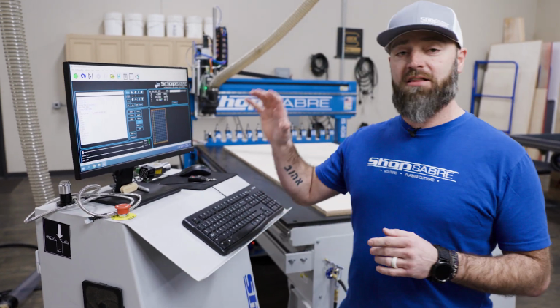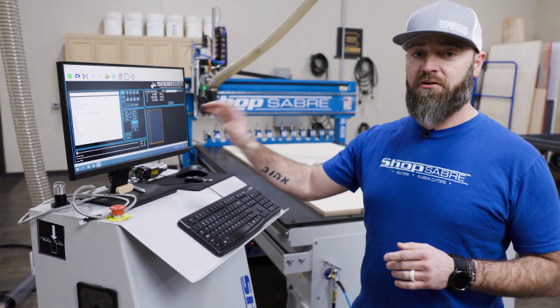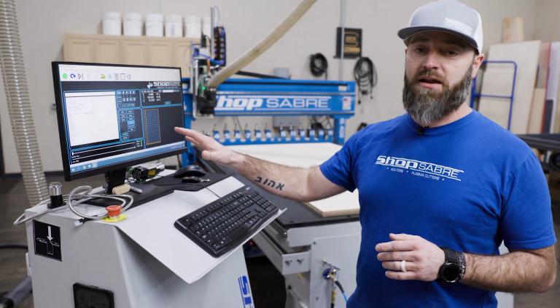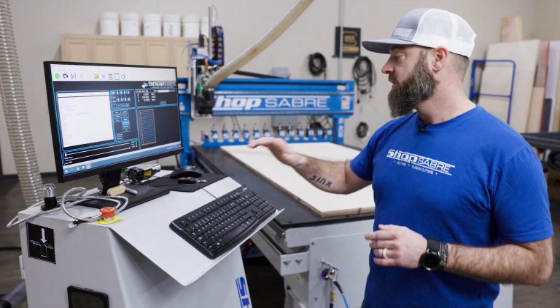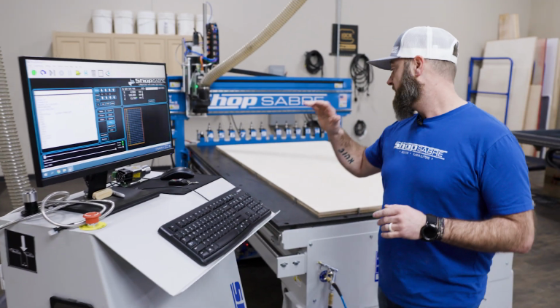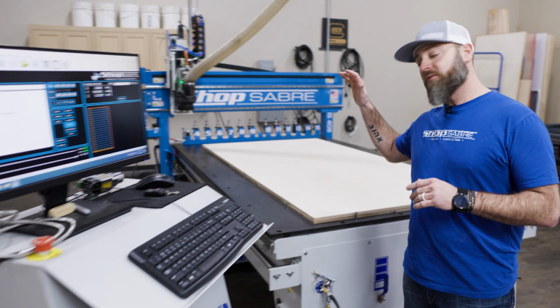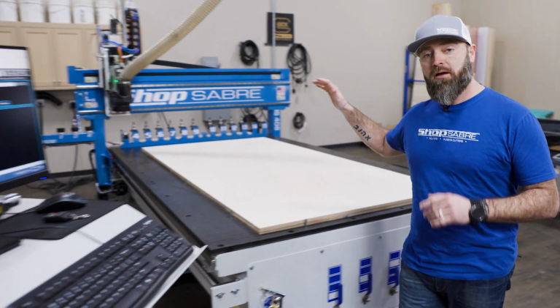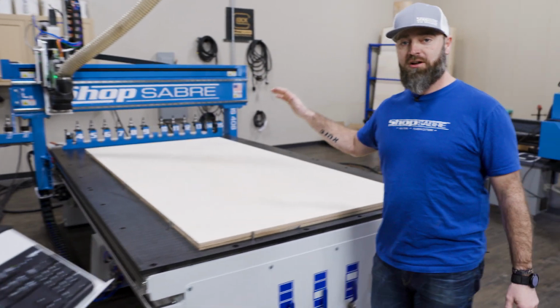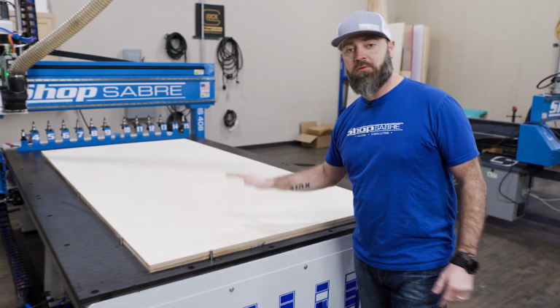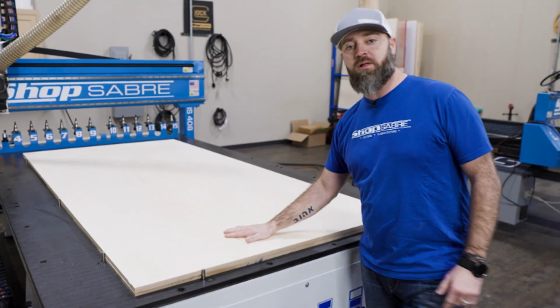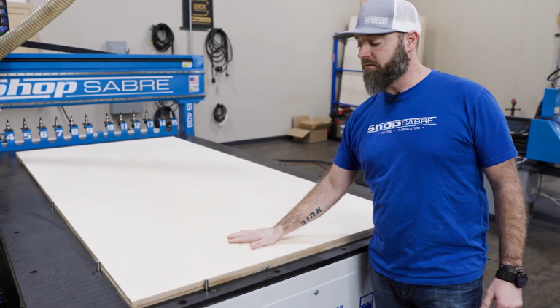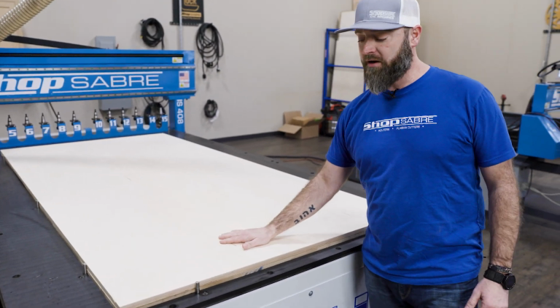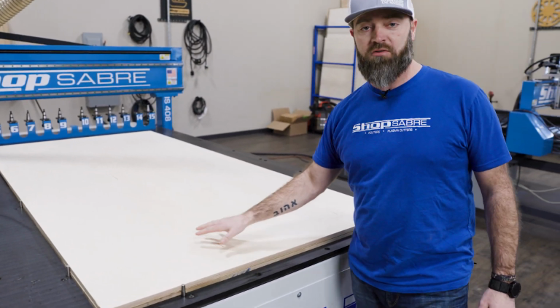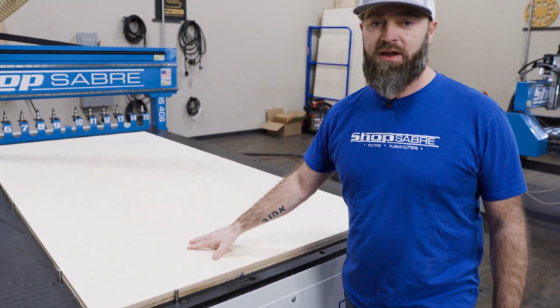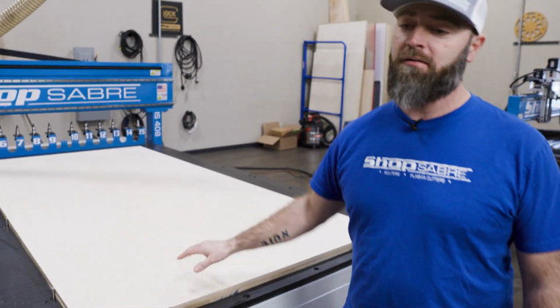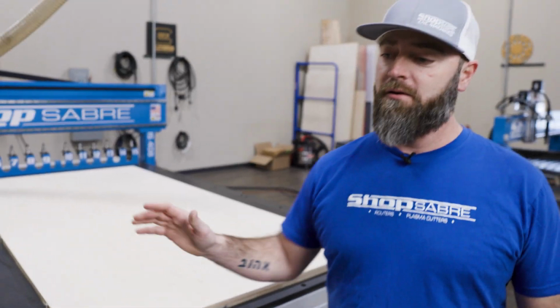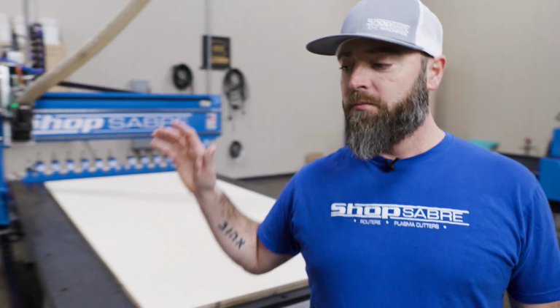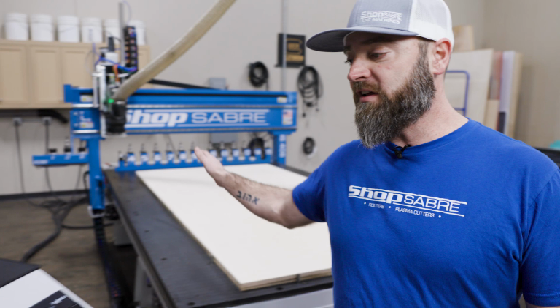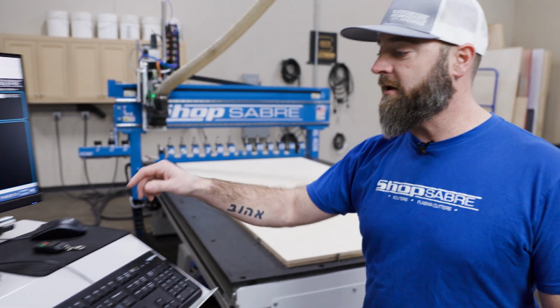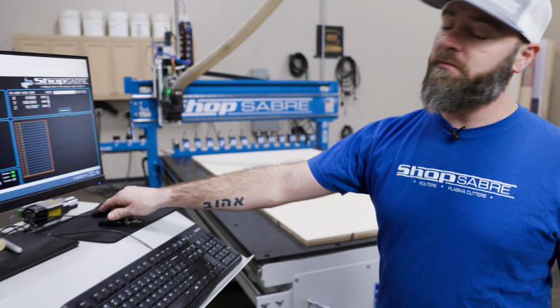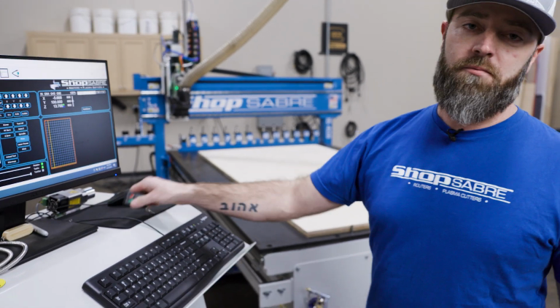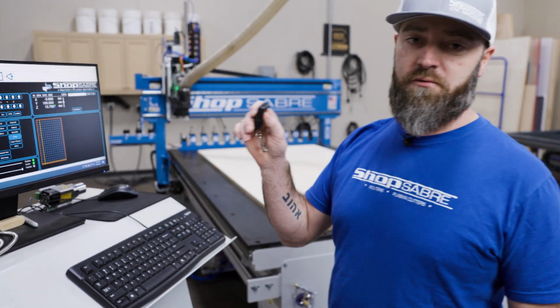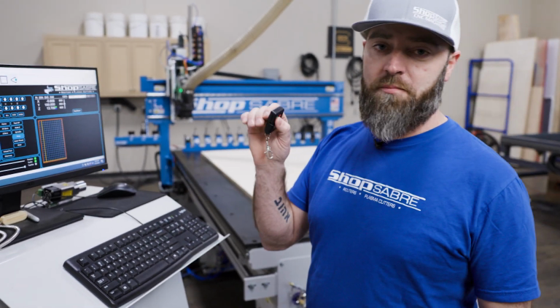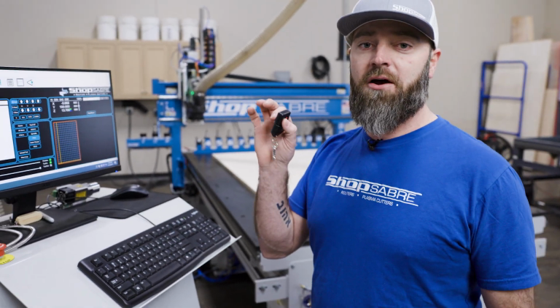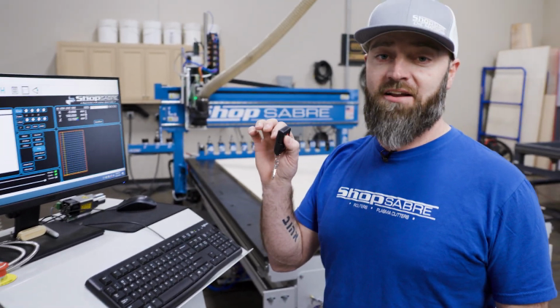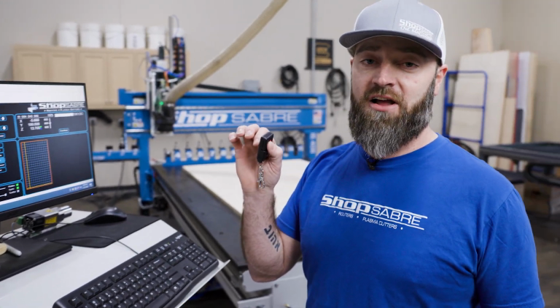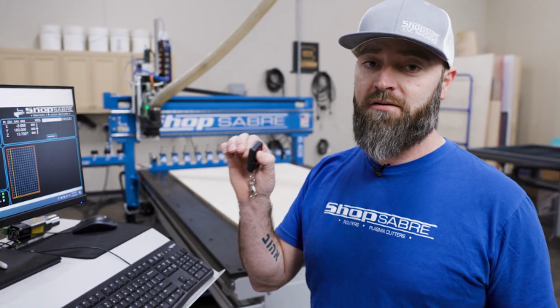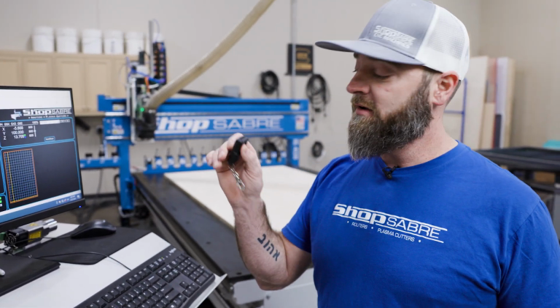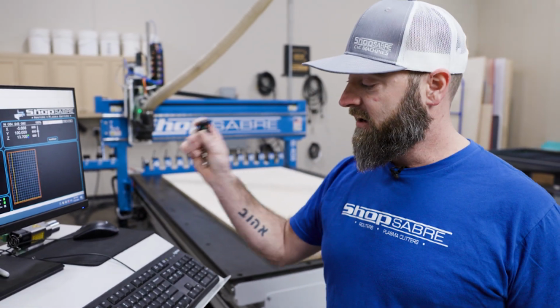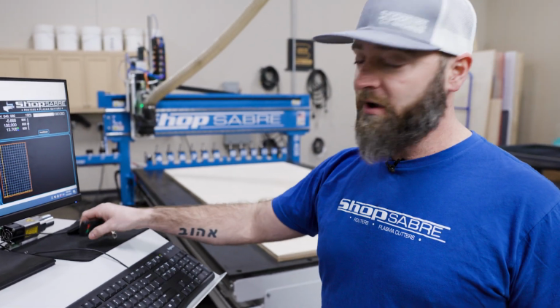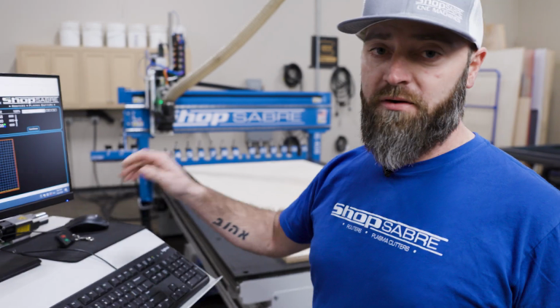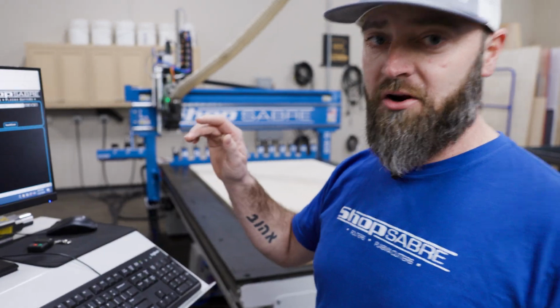We've got the files ready. Now I've got a sheet of Baltic birch plywood ready to go — we'll start there. Machine's set. We'll fire up the Oneida dust collector and all we've got to do is hit go.